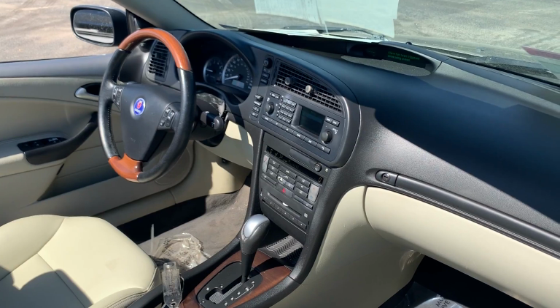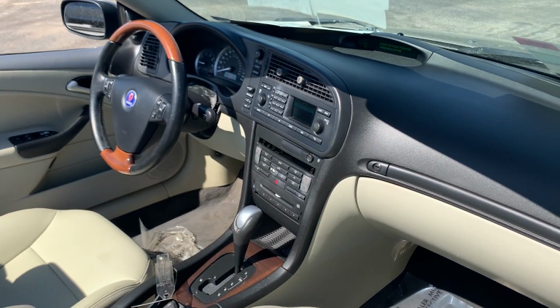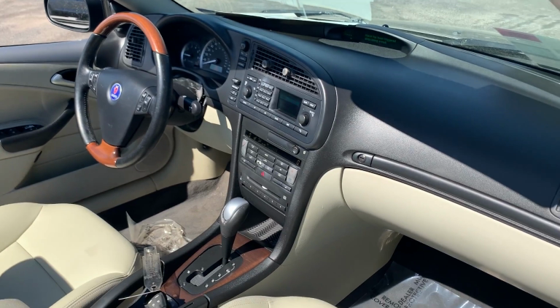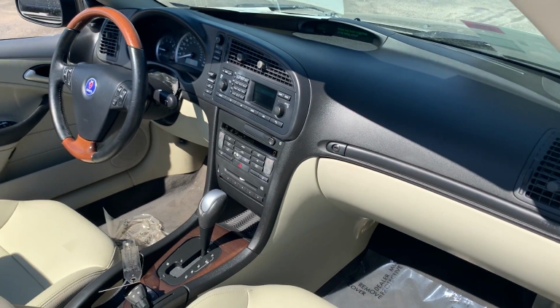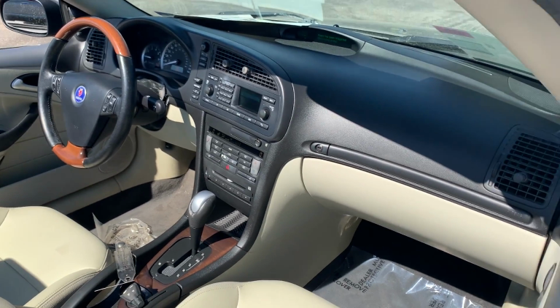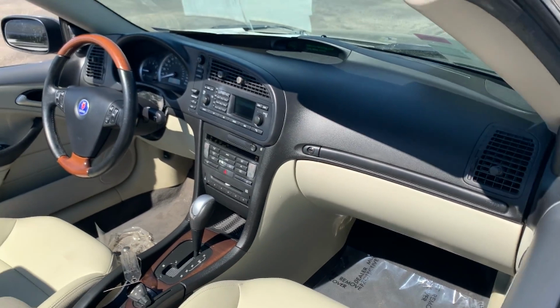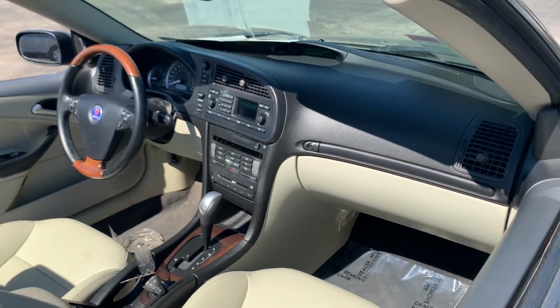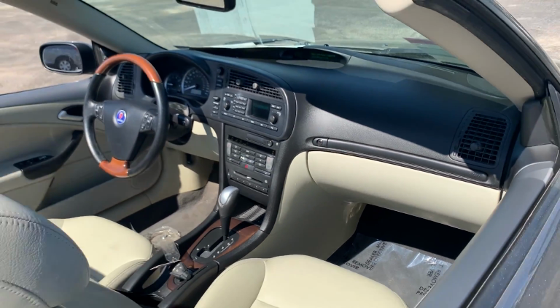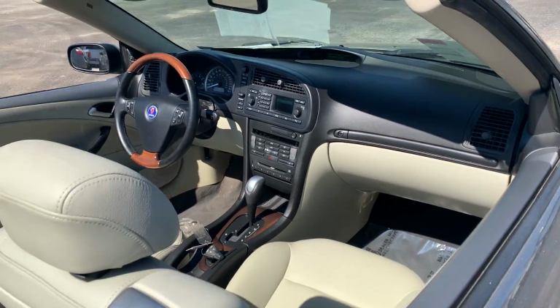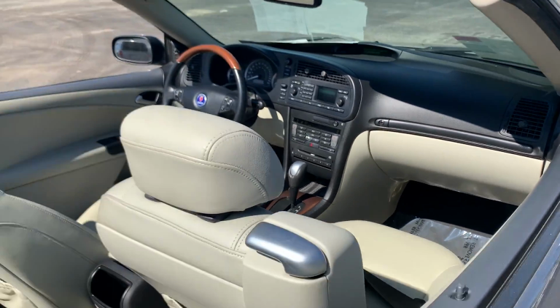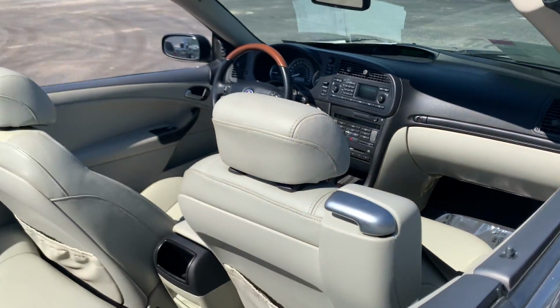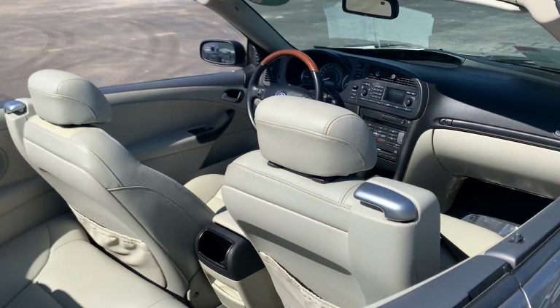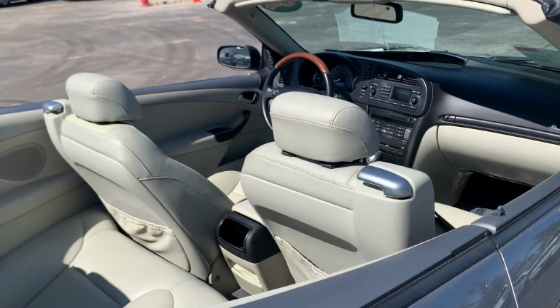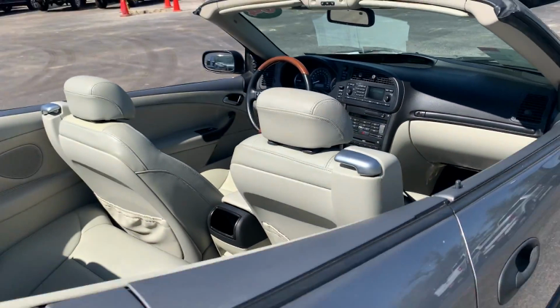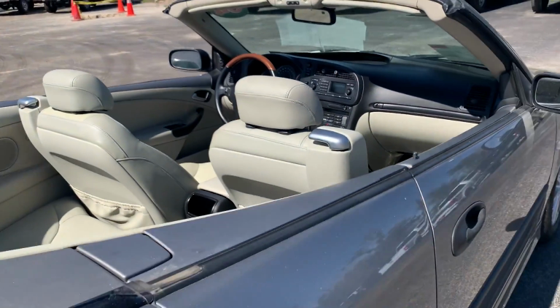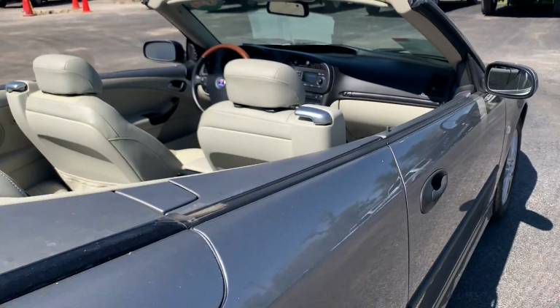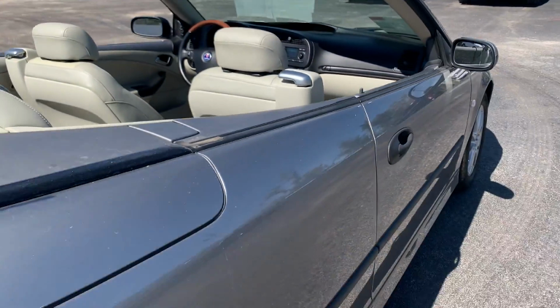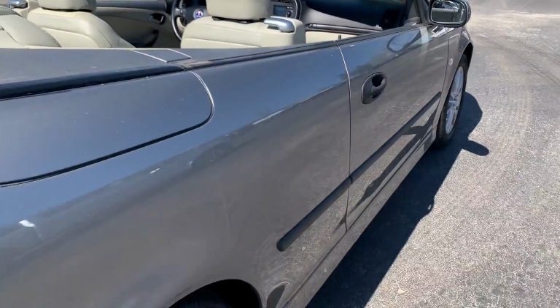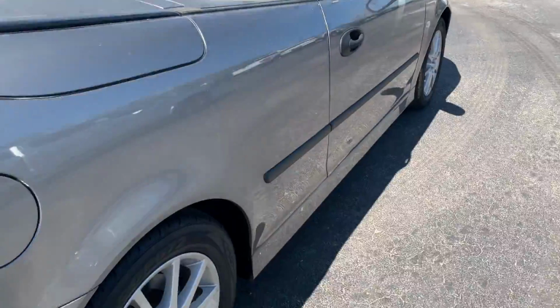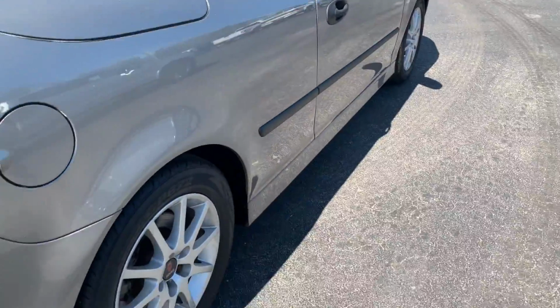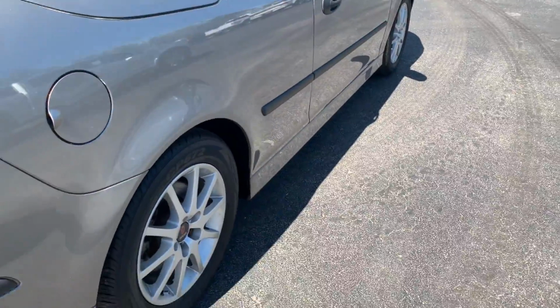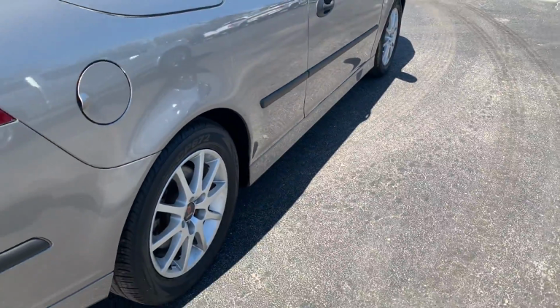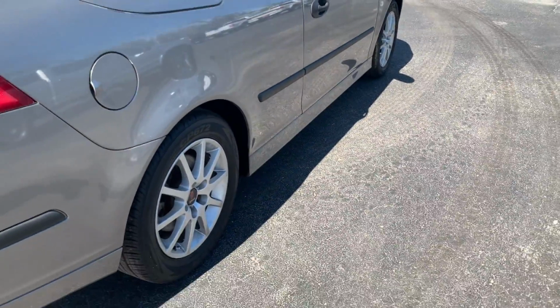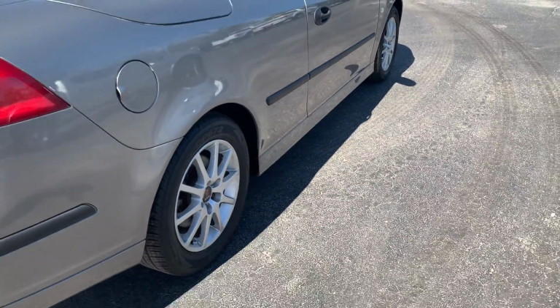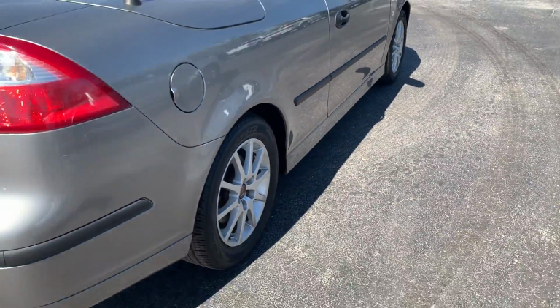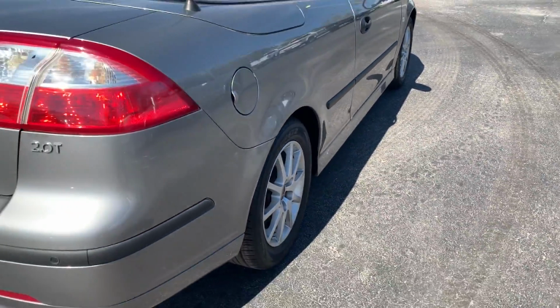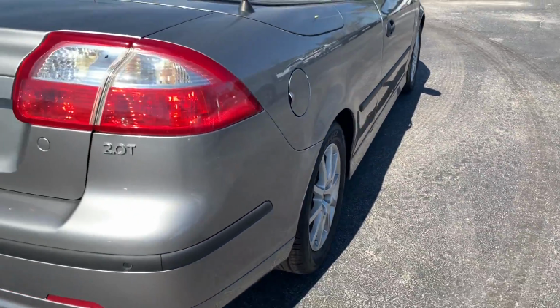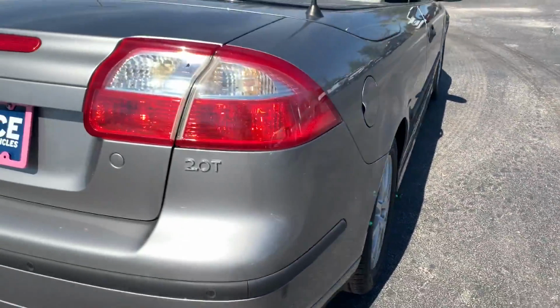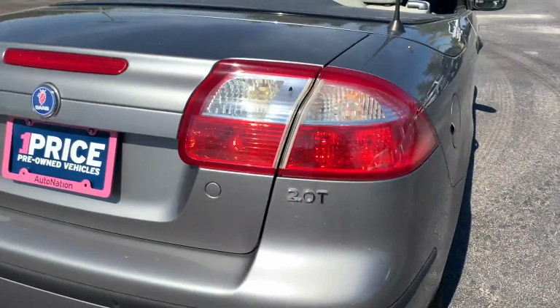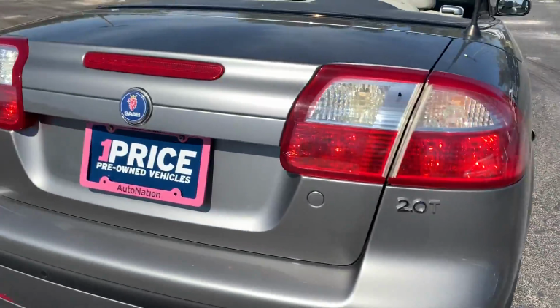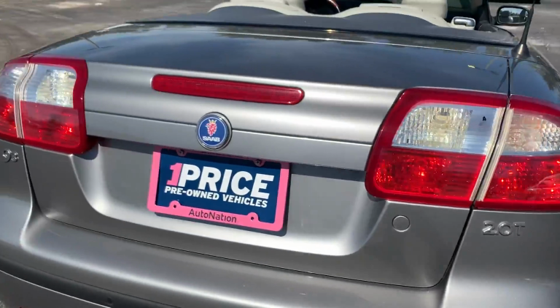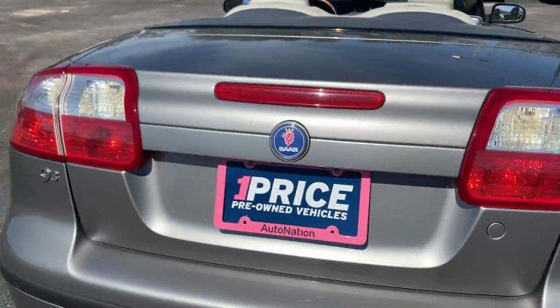Power passenger seat, aluminum wheels, backup sensors.